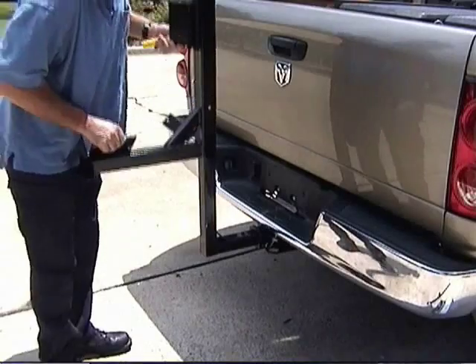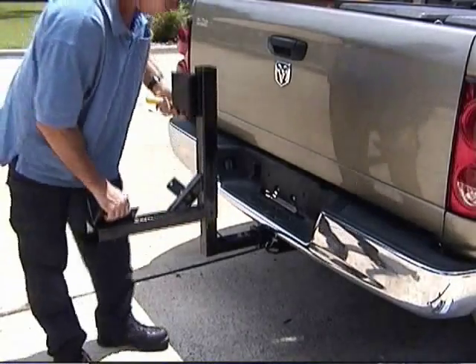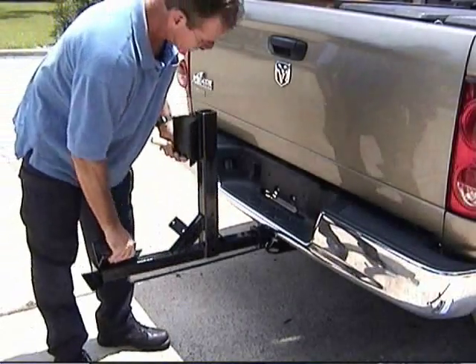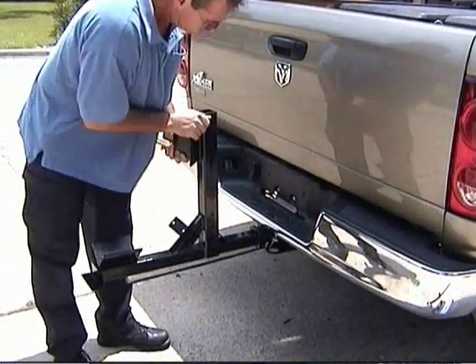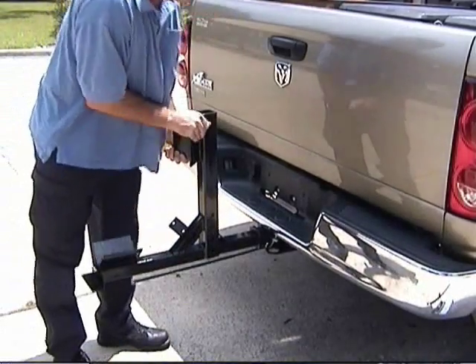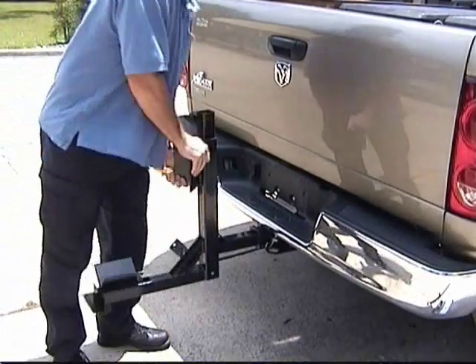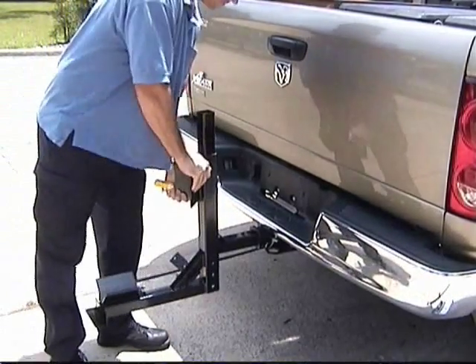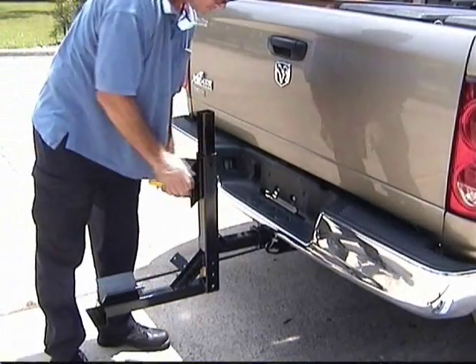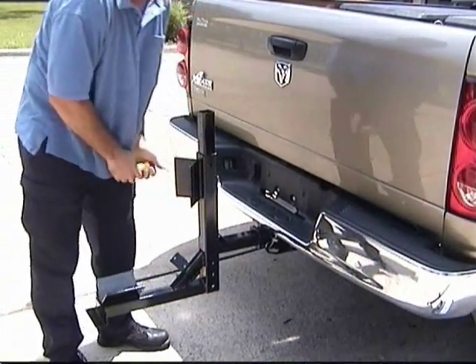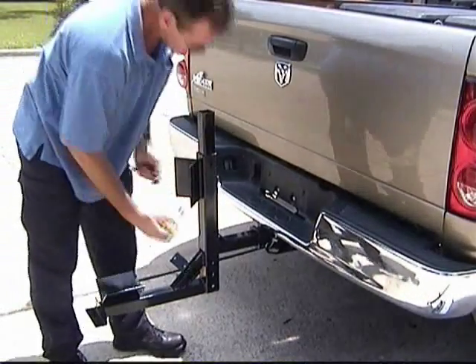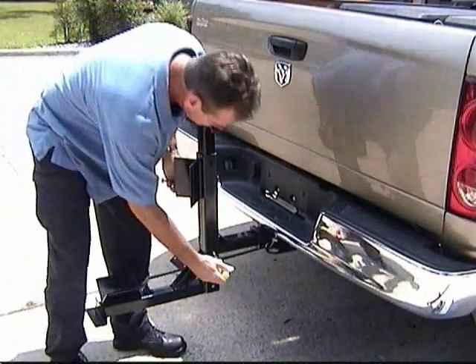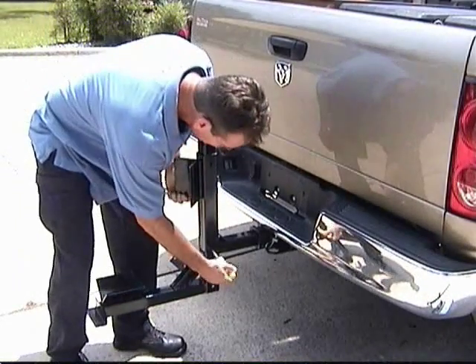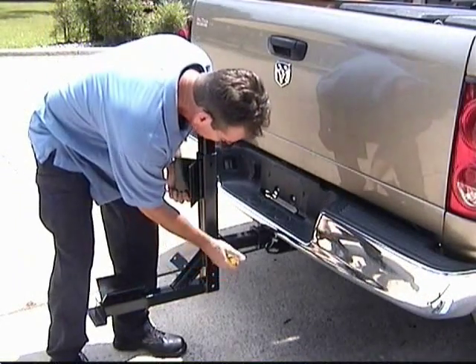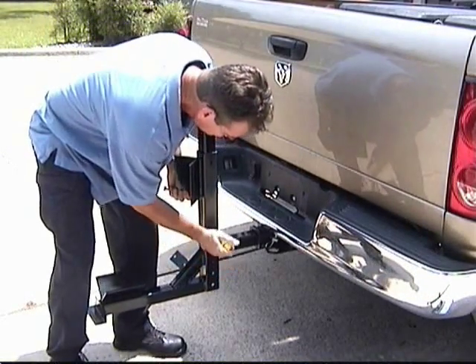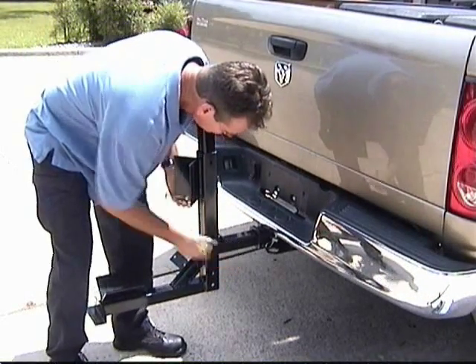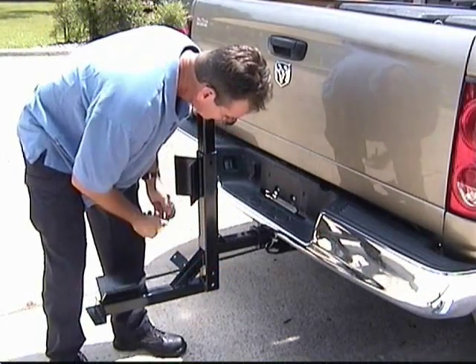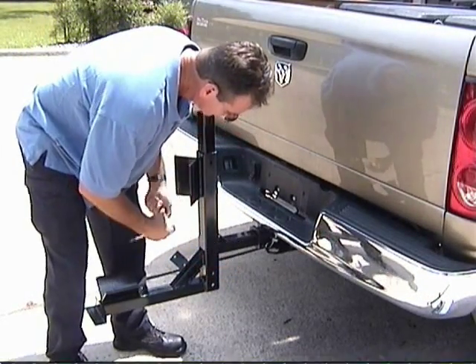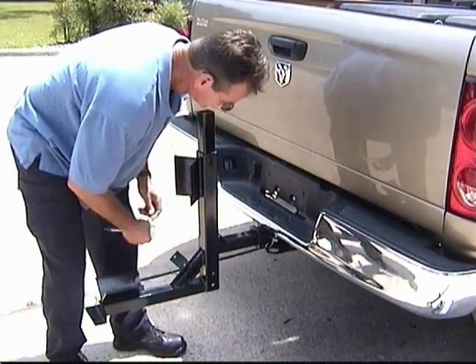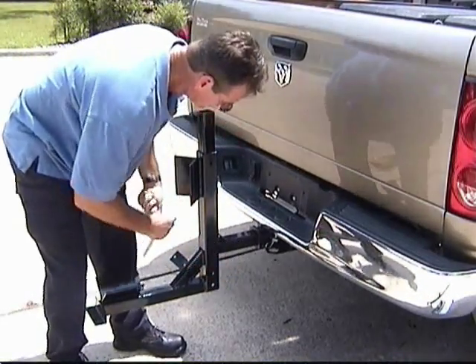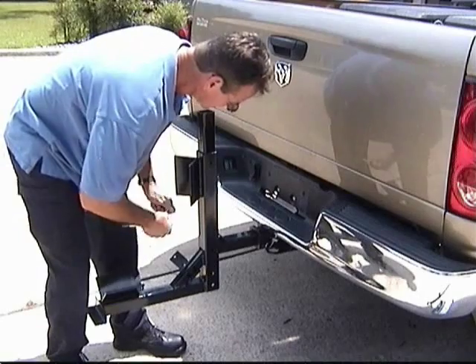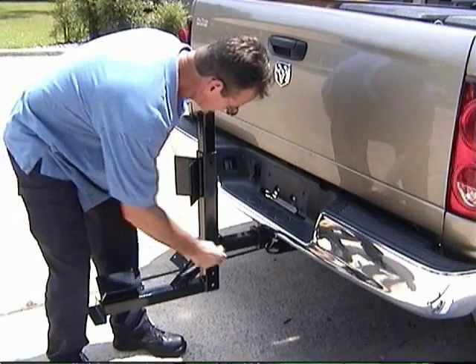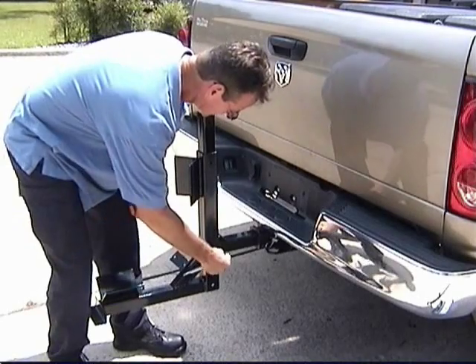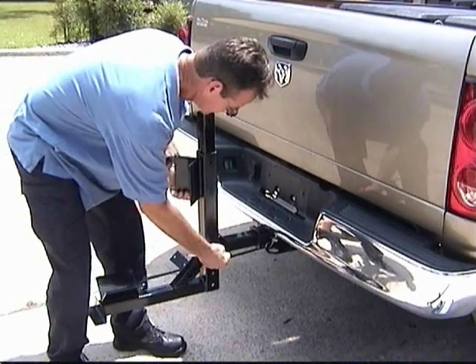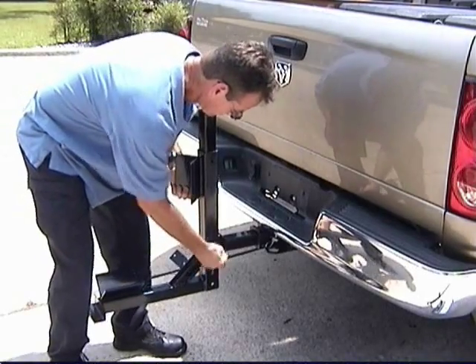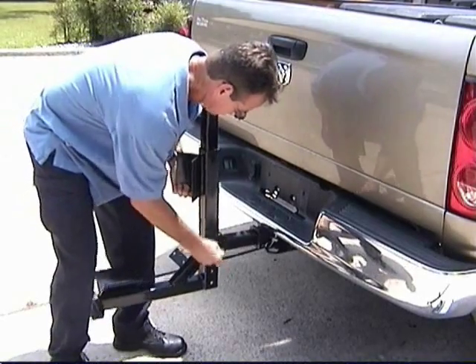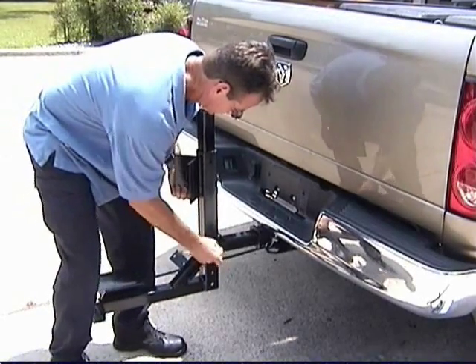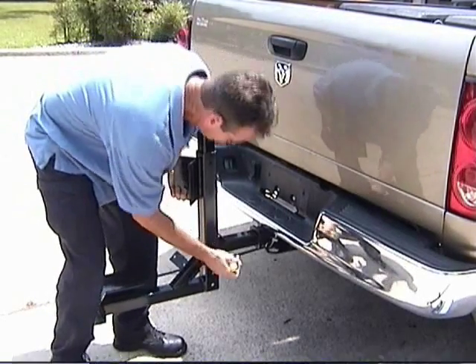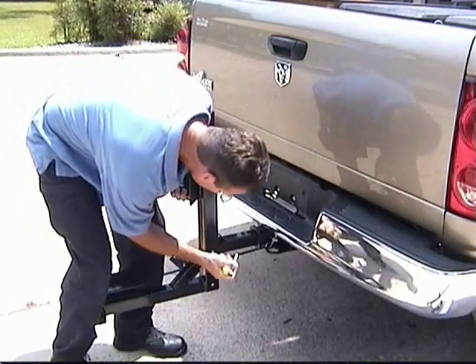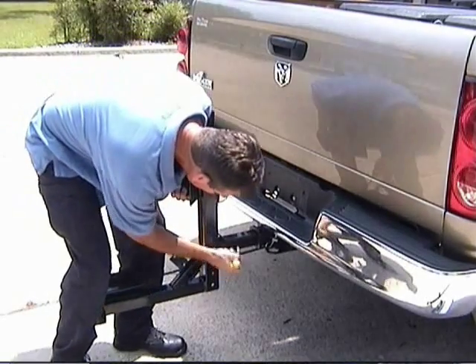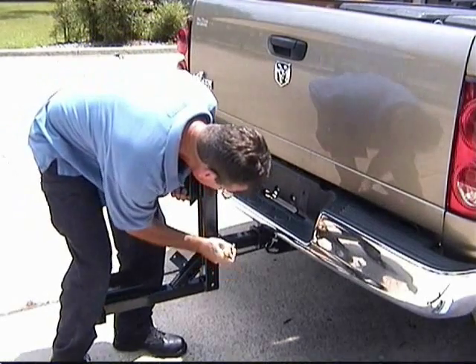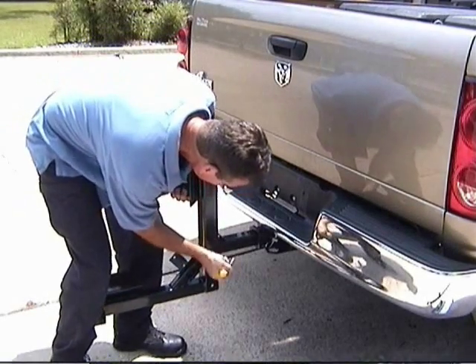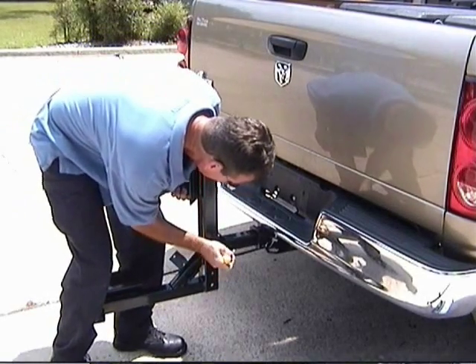Insert the wheel platform over the hitch arm. Slide down and take a screwdriver and help align the holes. Then insert a bolt, take the nut, and tighten.